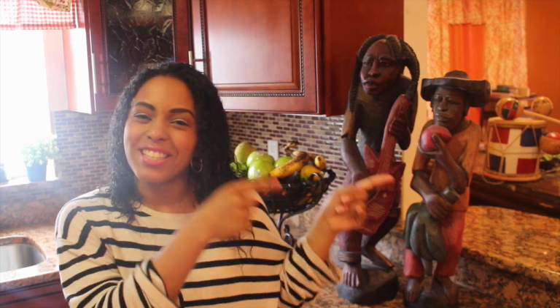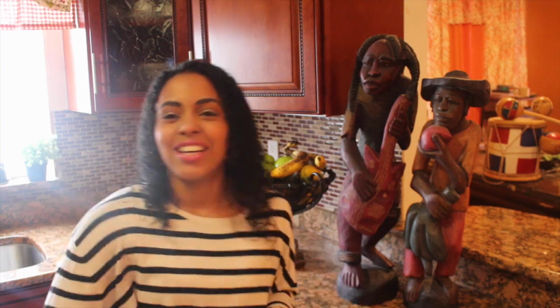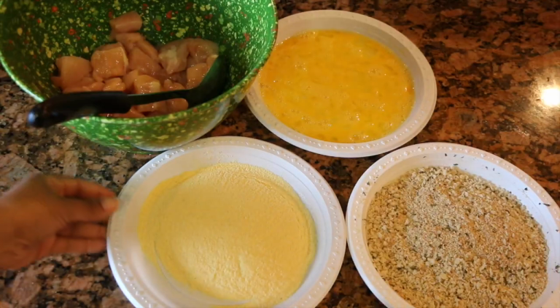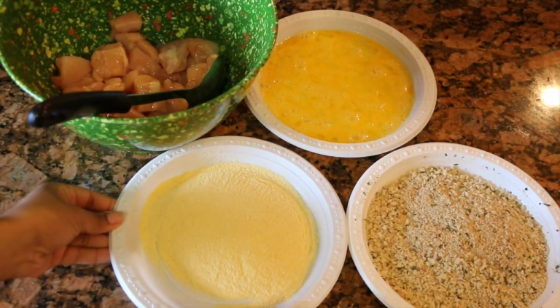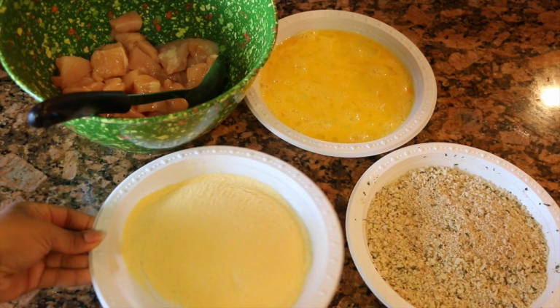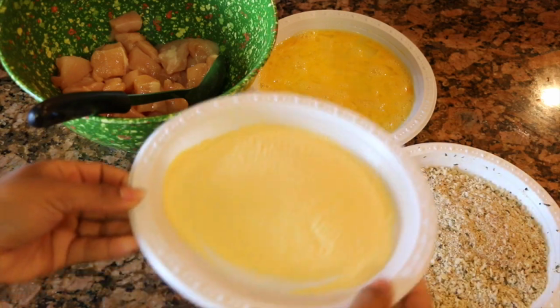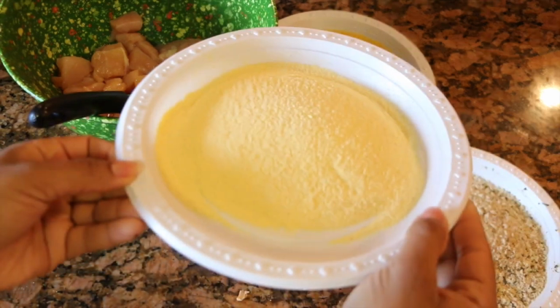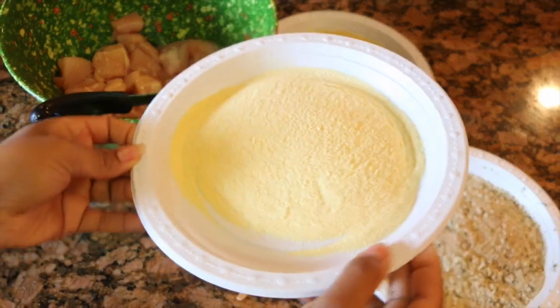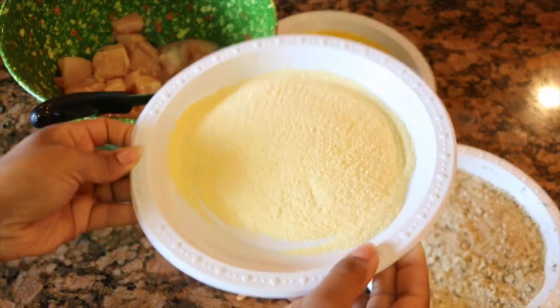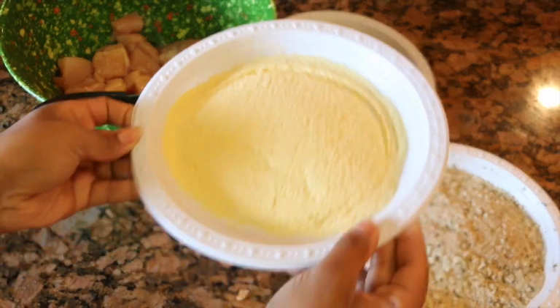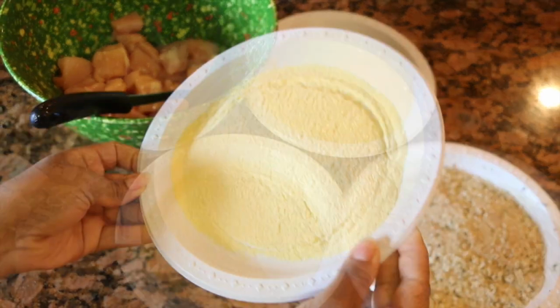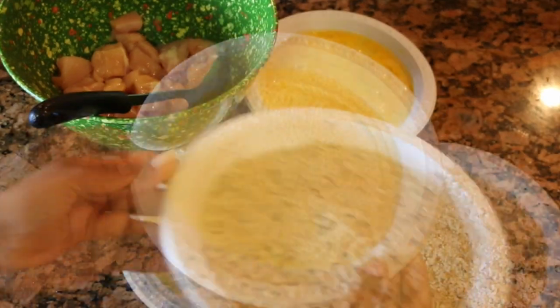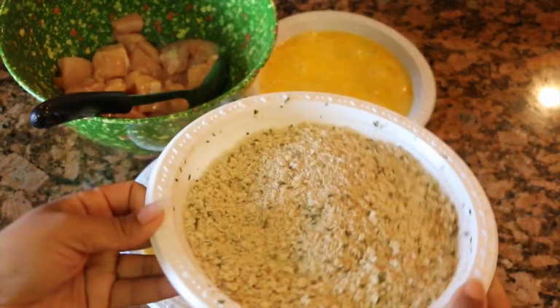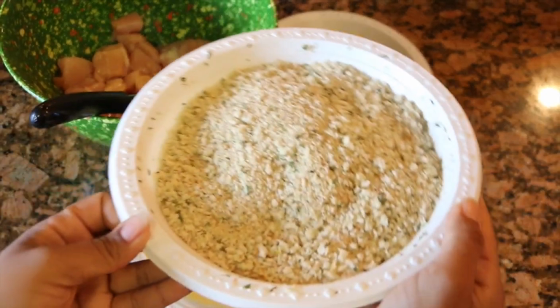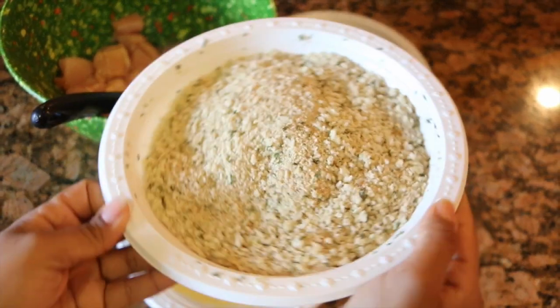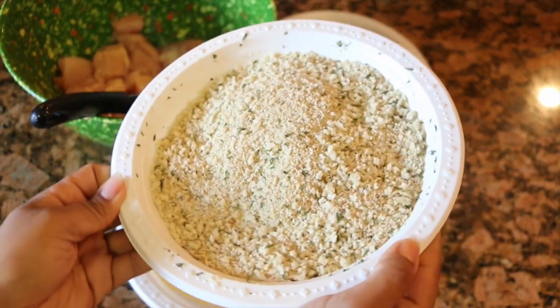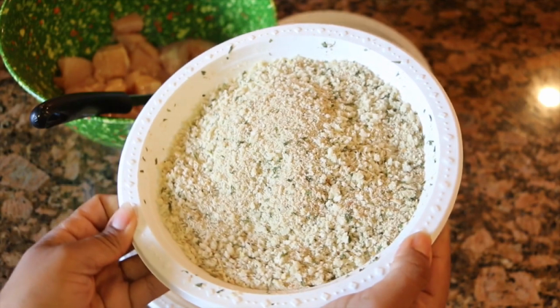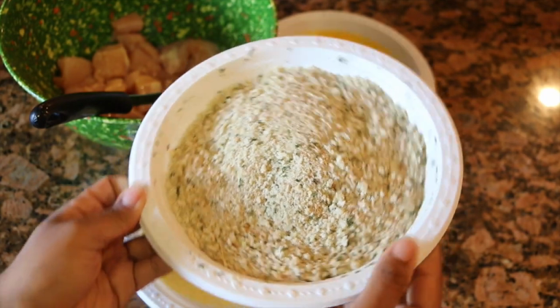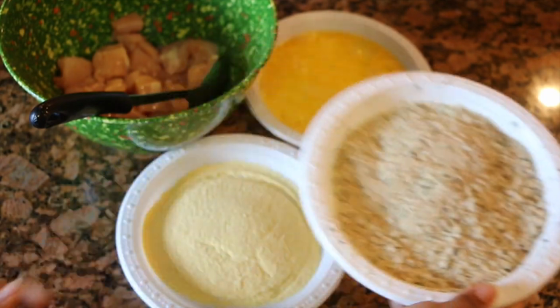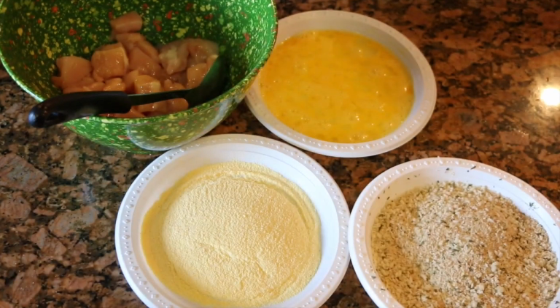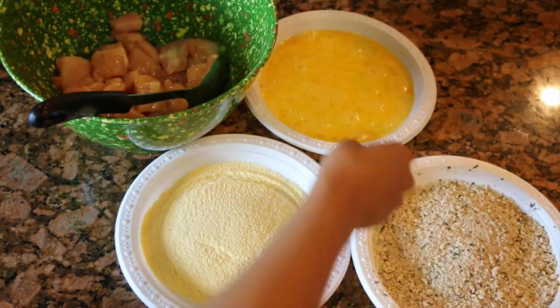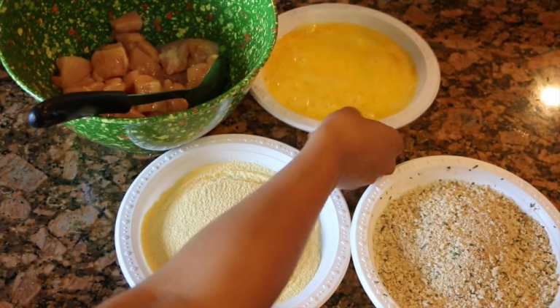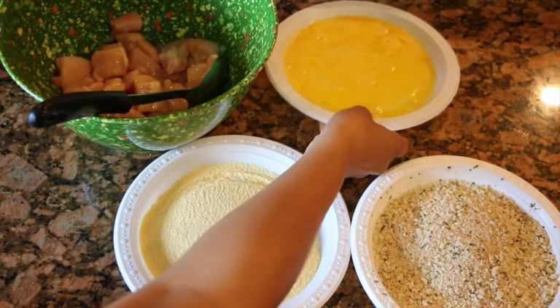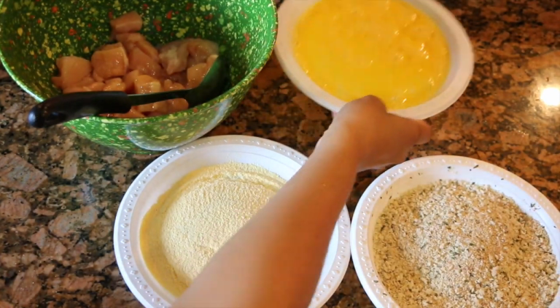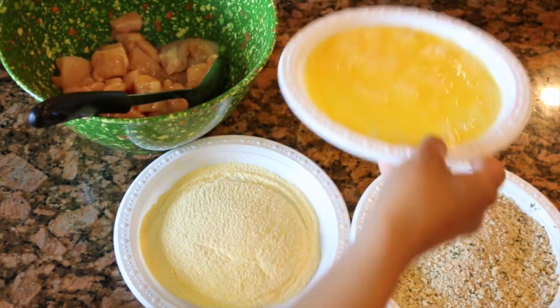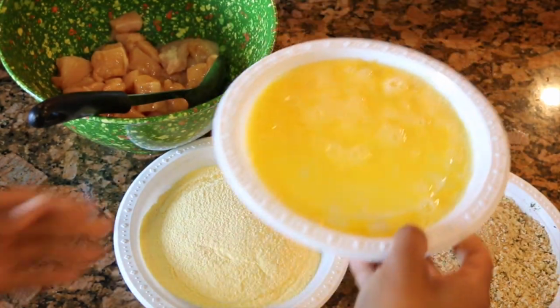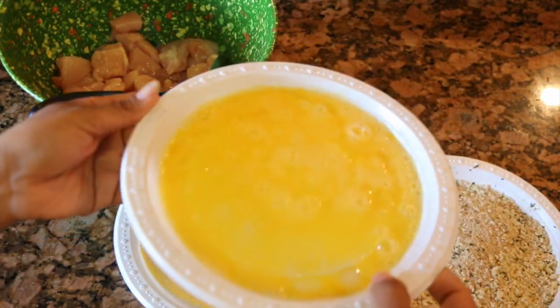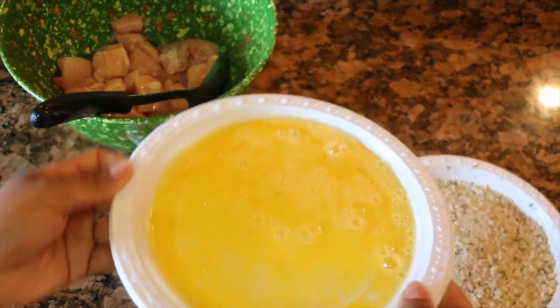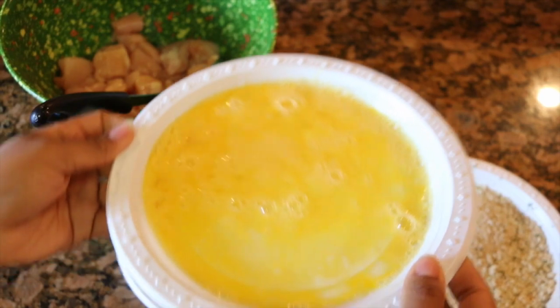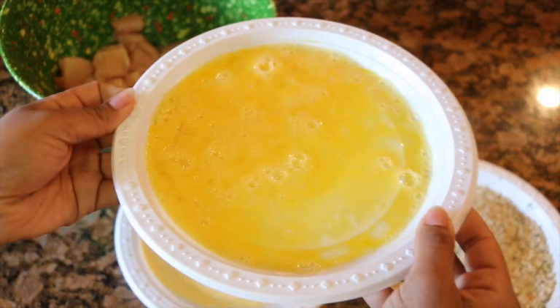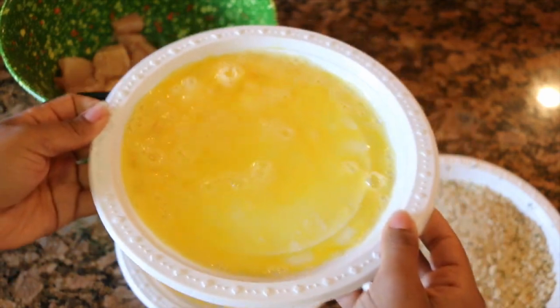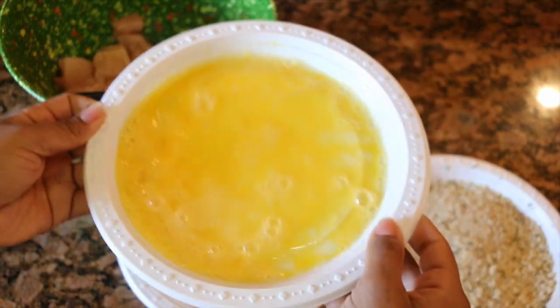All right guys, we're starting off with cornmeal — this is what I'm gonna use to bread the chicken — along with seasoned breadcrumbs, and three beaten eggs. I seasoned the eggs with a little pinch of salt and pepper.